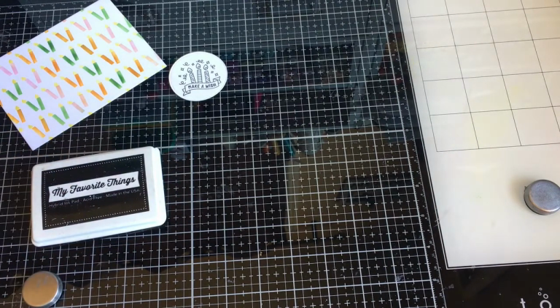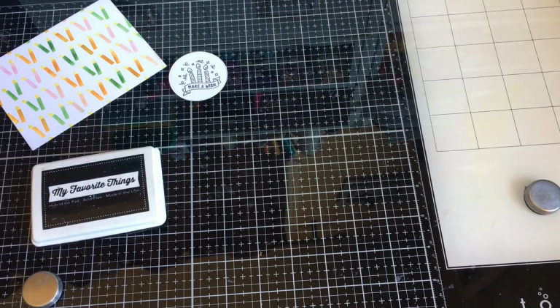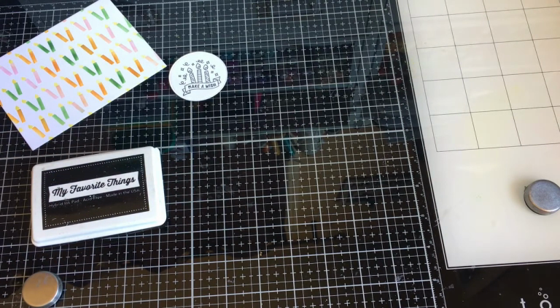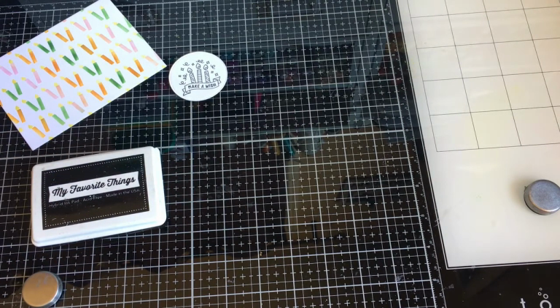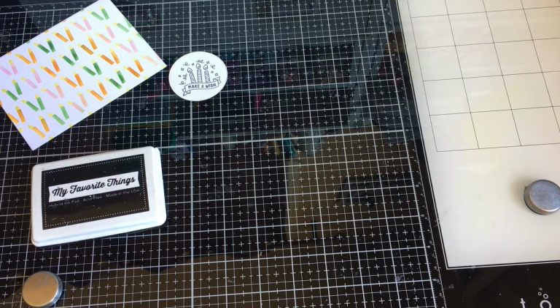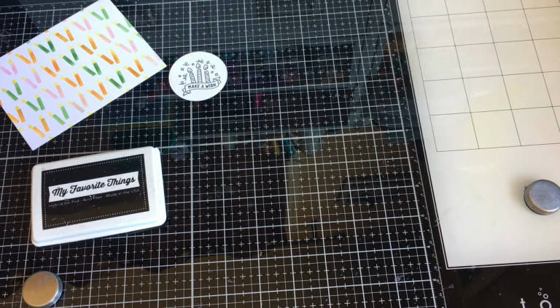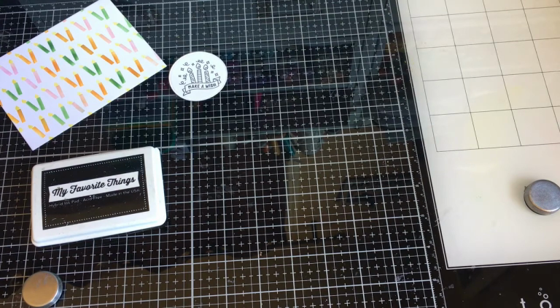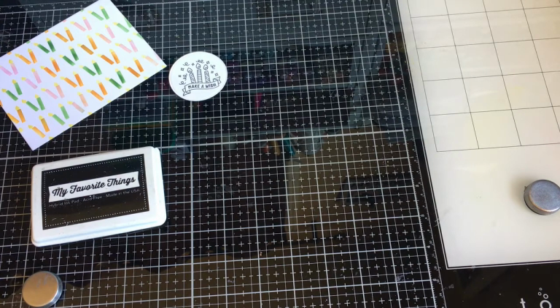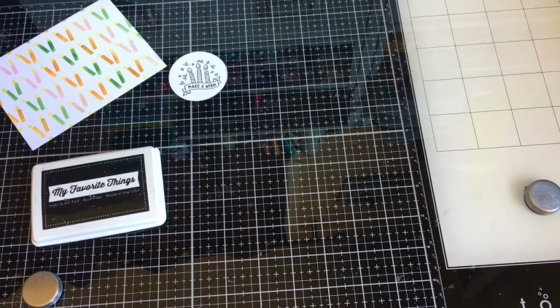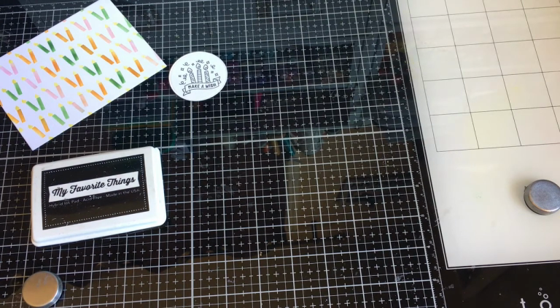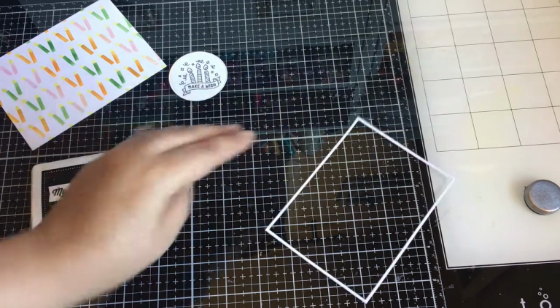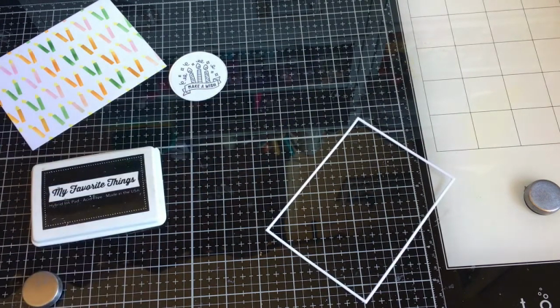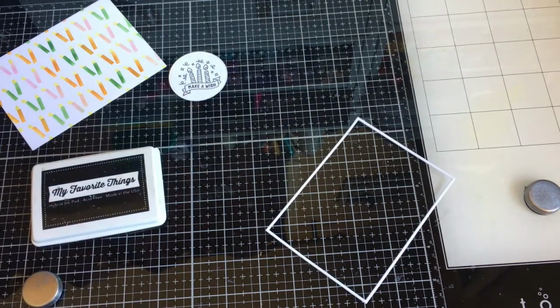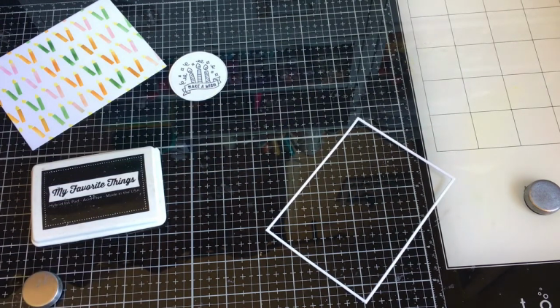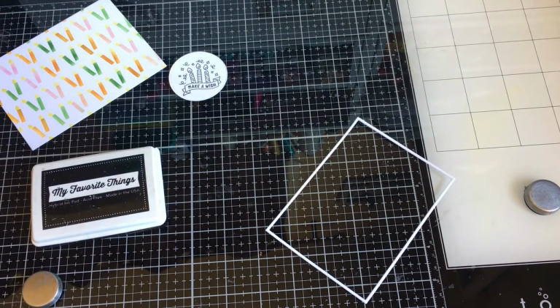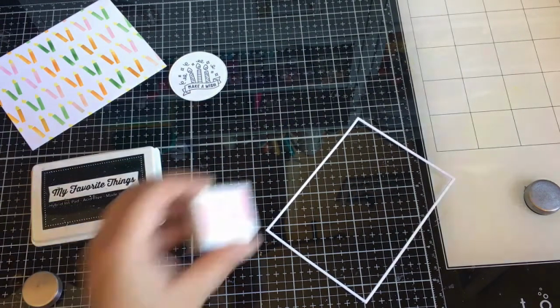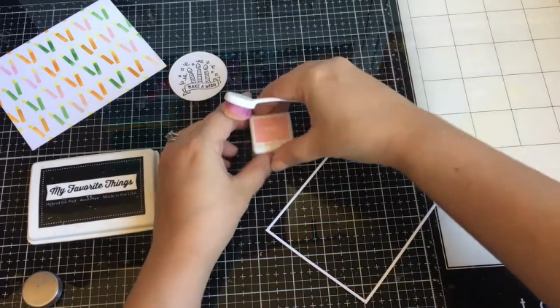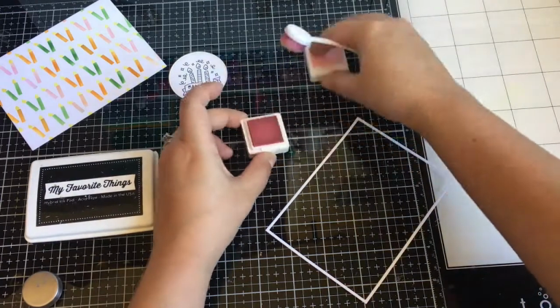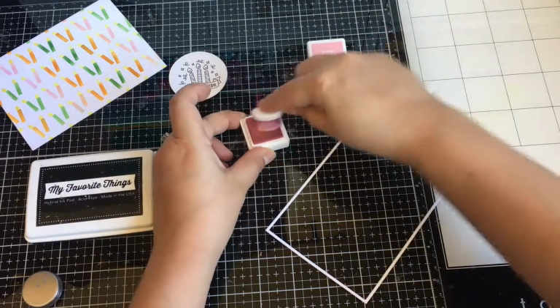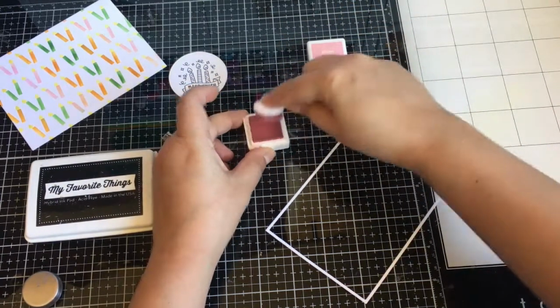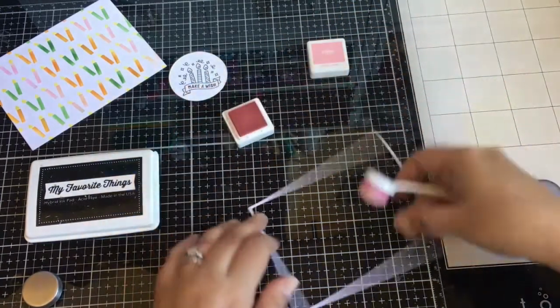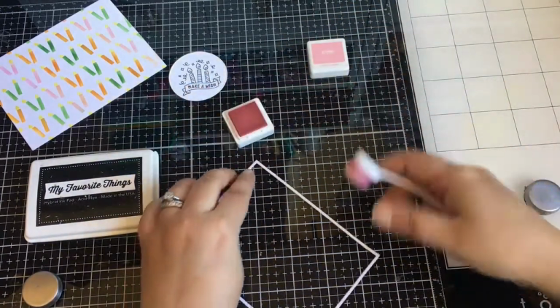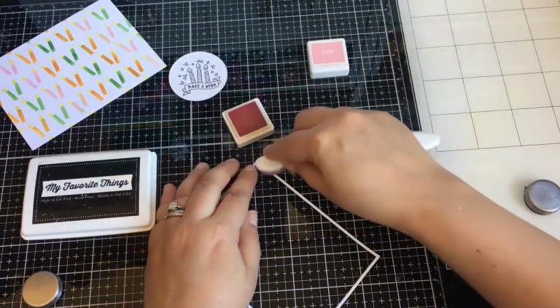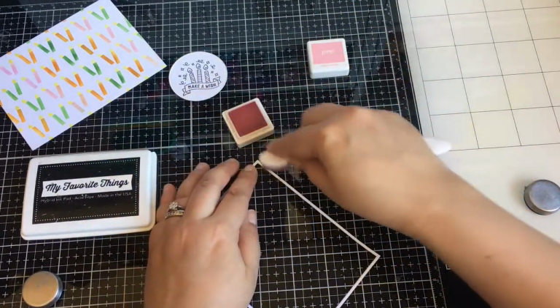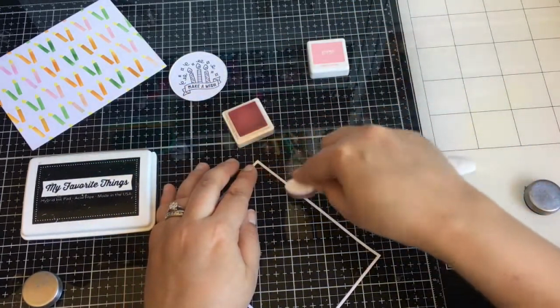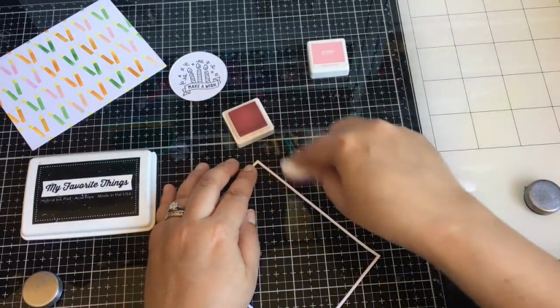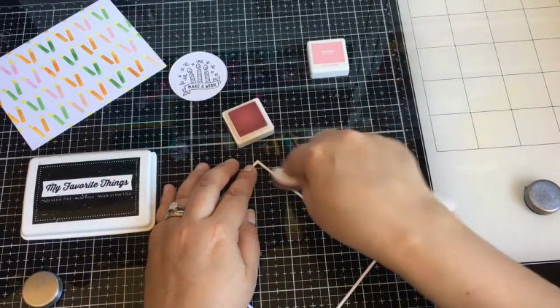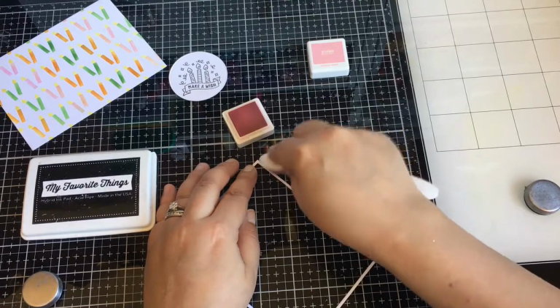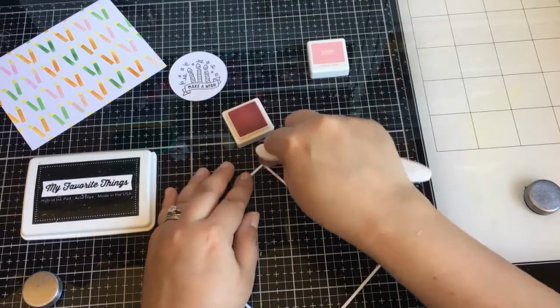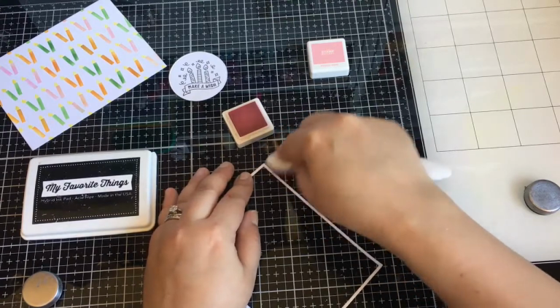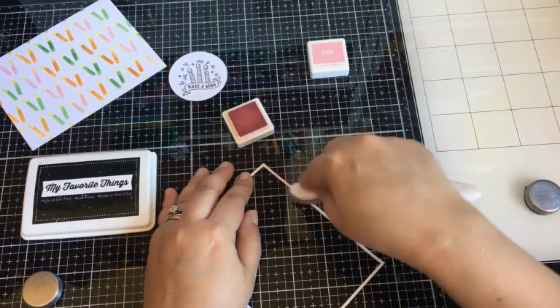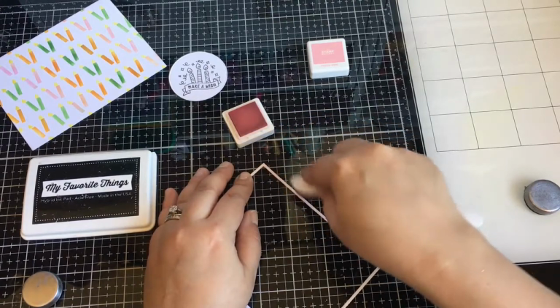It's a fun birthday set. I'll have to use other images from it. Here it is — I'm just going to ink blend it, but it's pretty boring so I just end up cutting some of this part out.